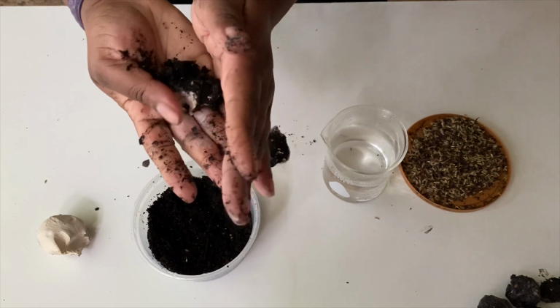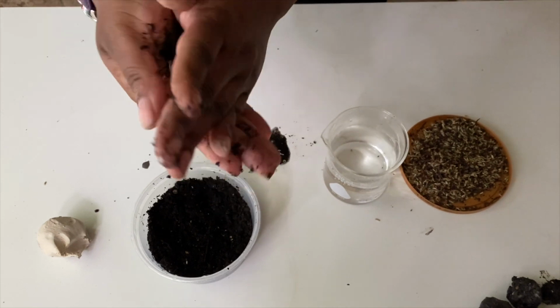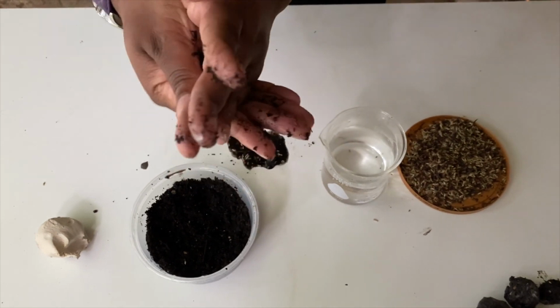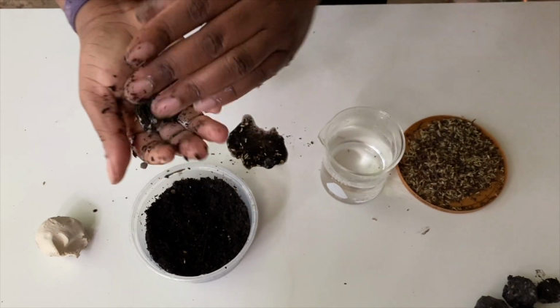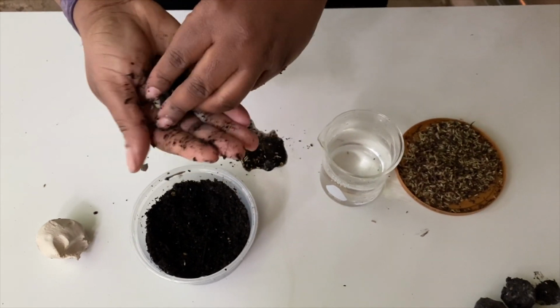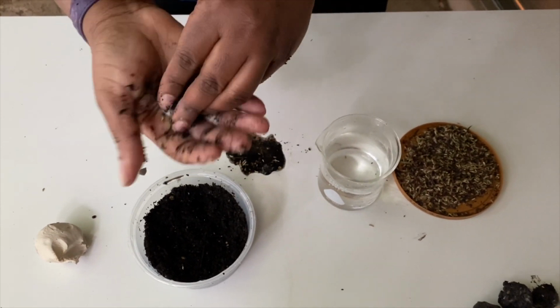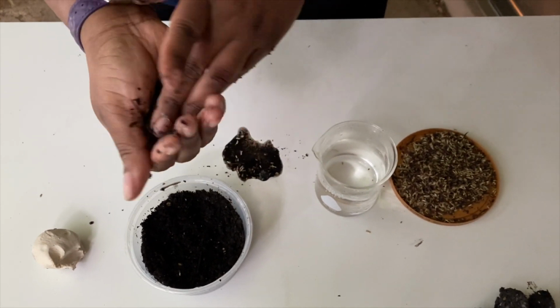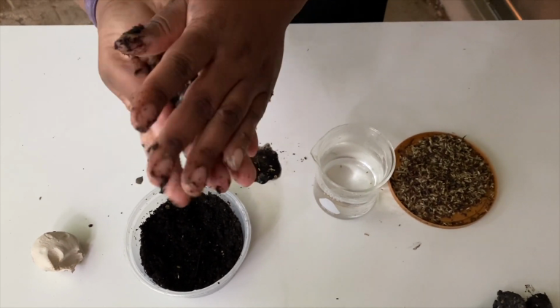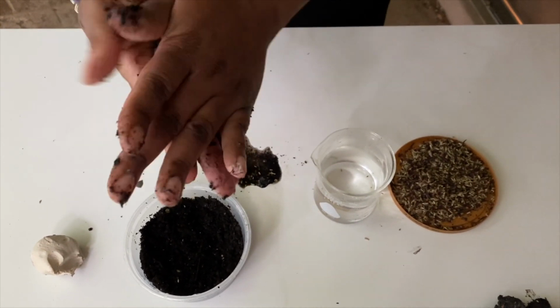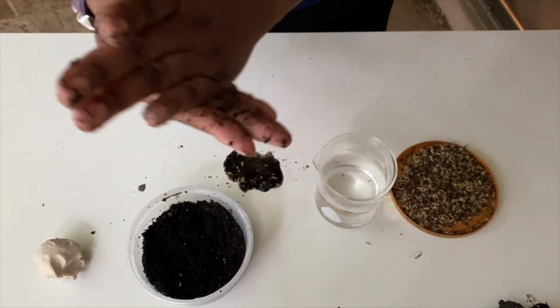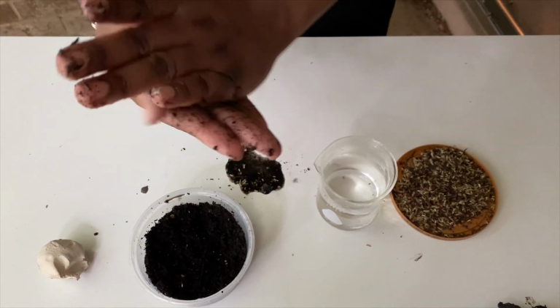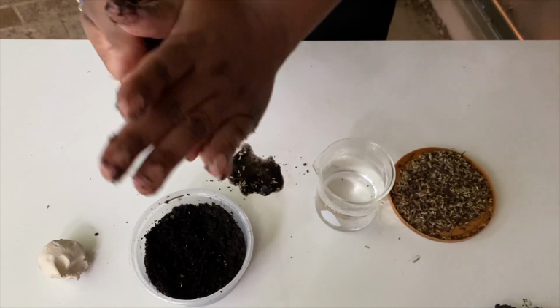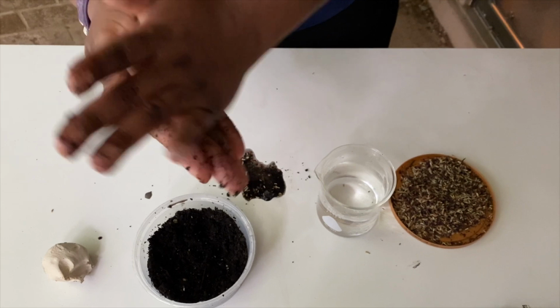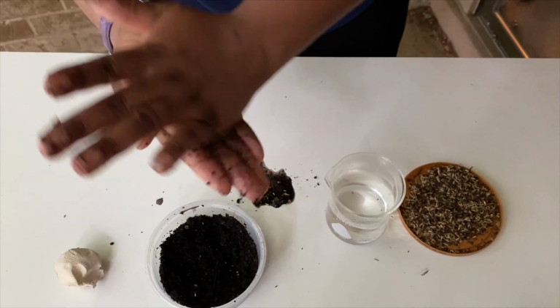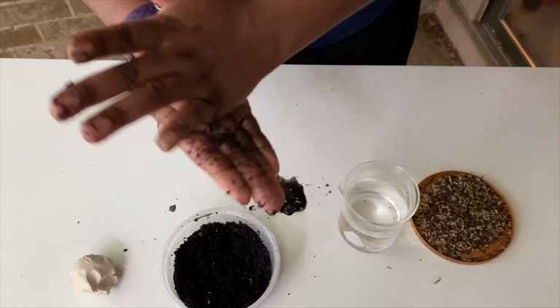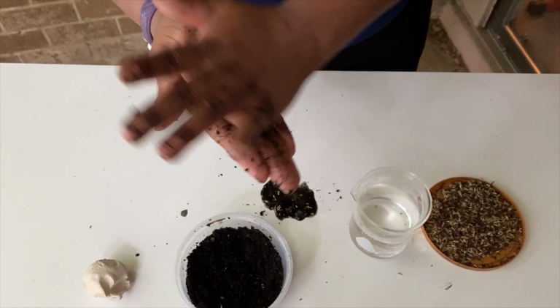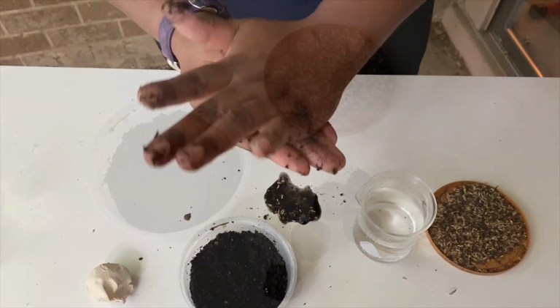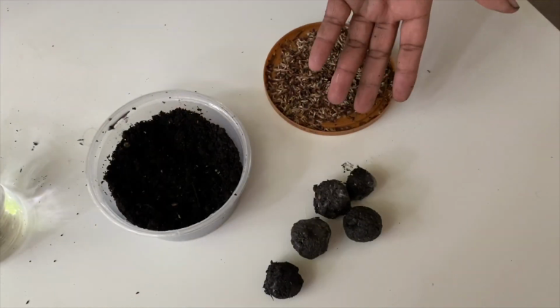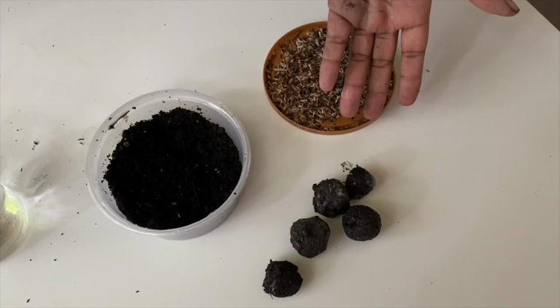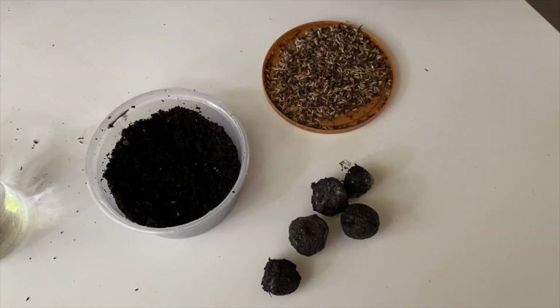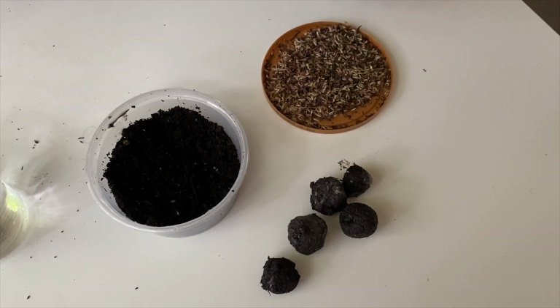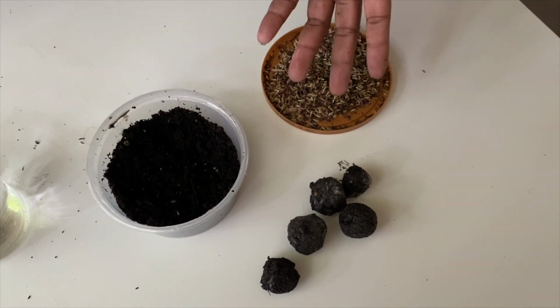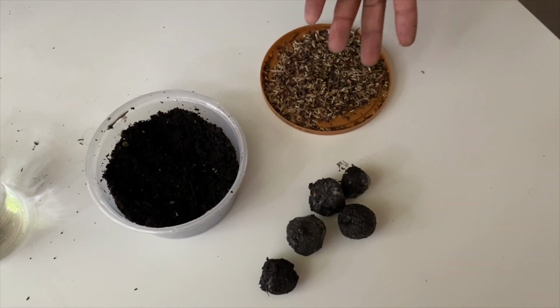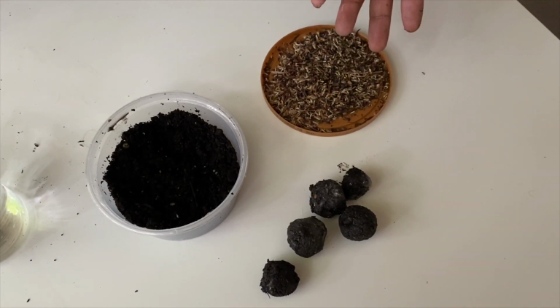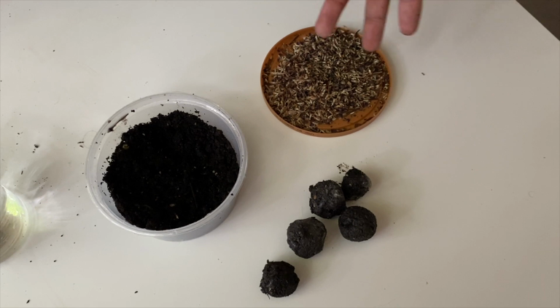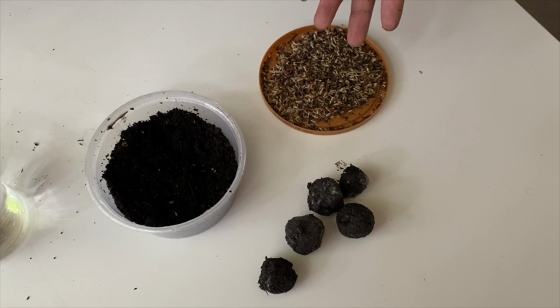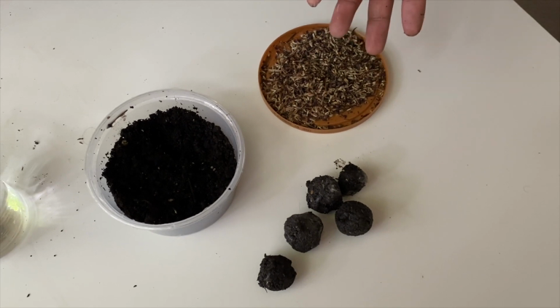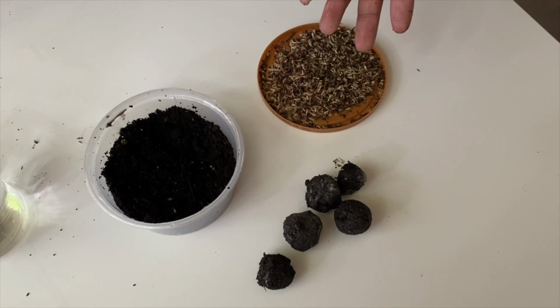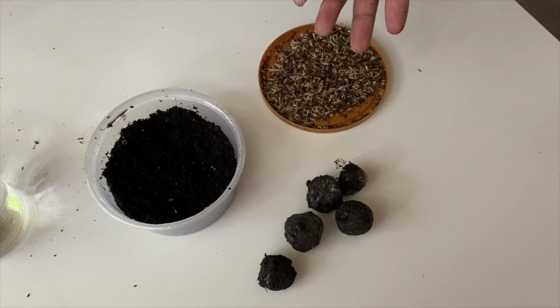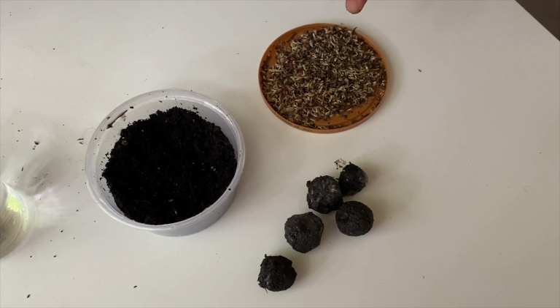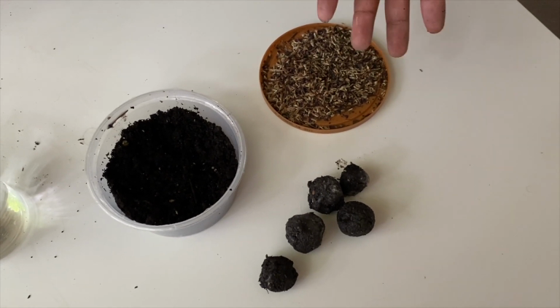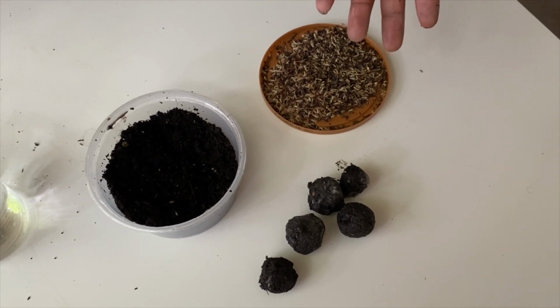And now we roll. So there you have your seed balls. If you're not going to plant them immediately, feel free to store them in any airtight container and plant them when you need to.